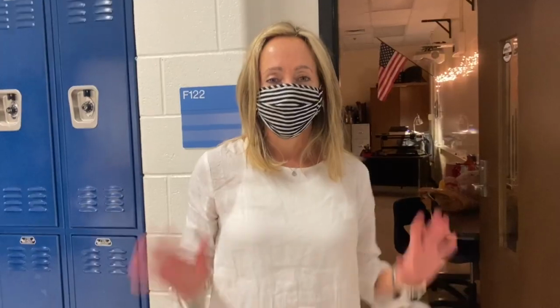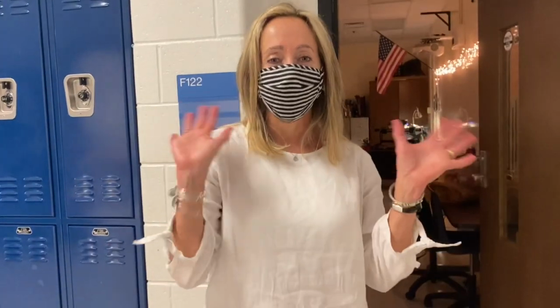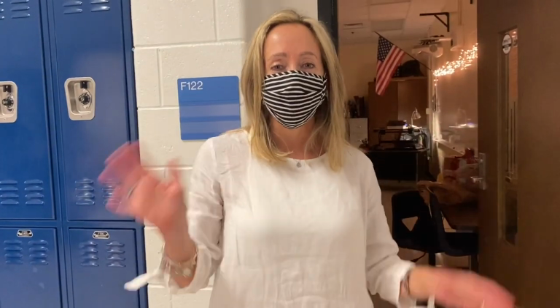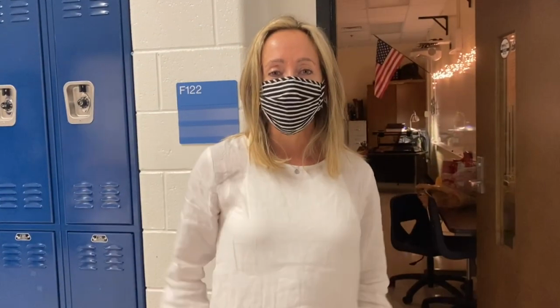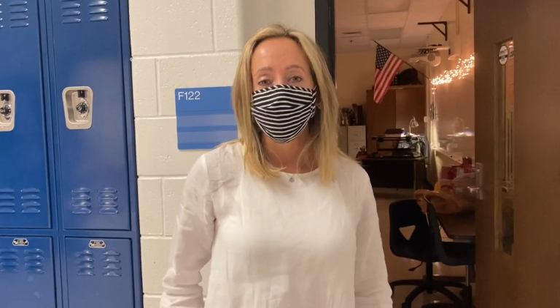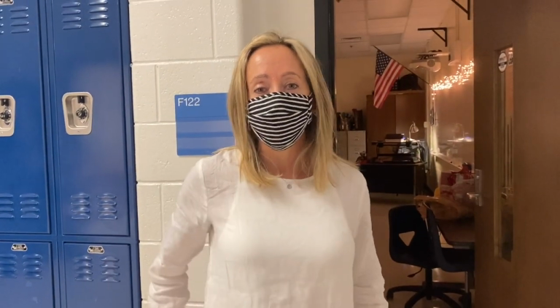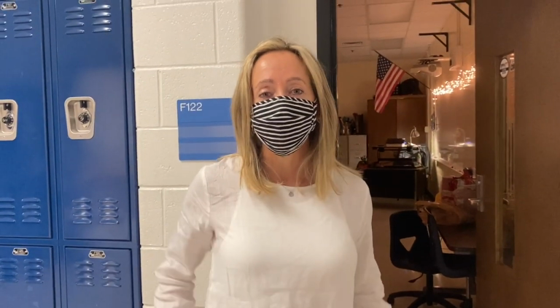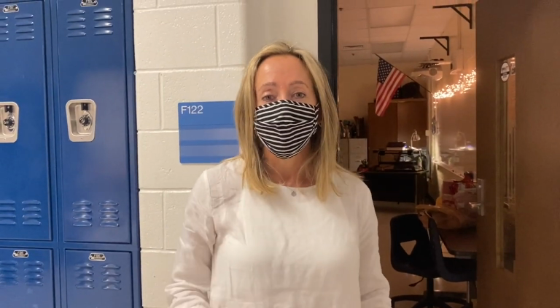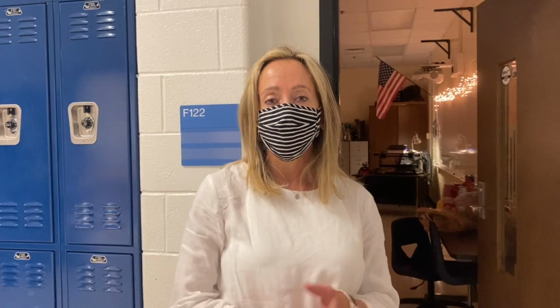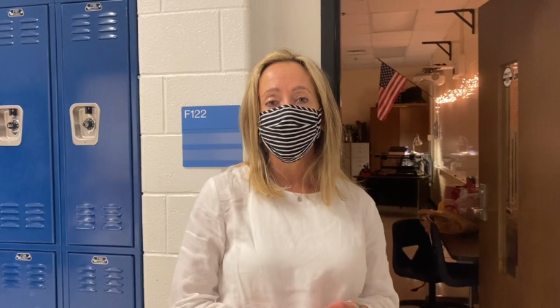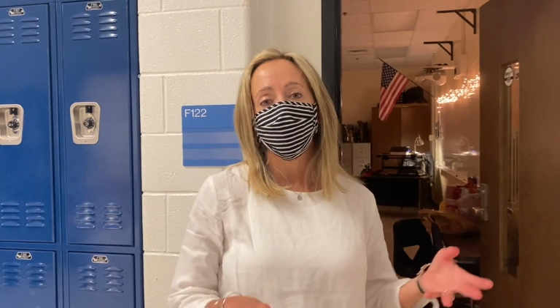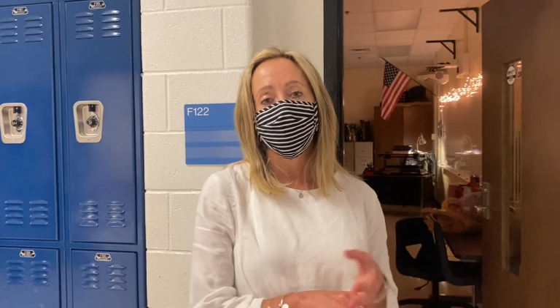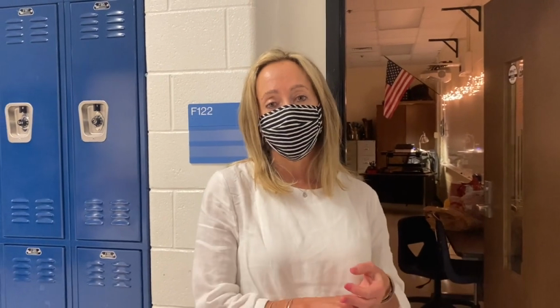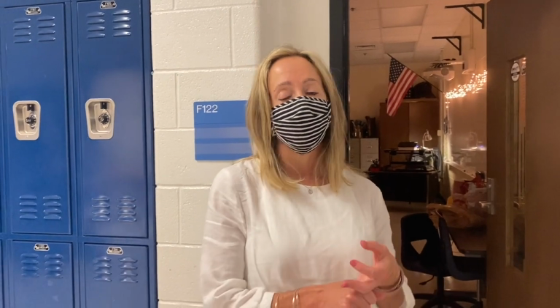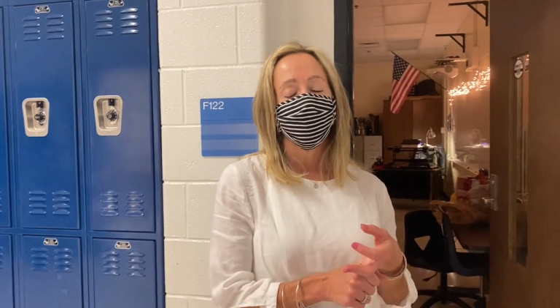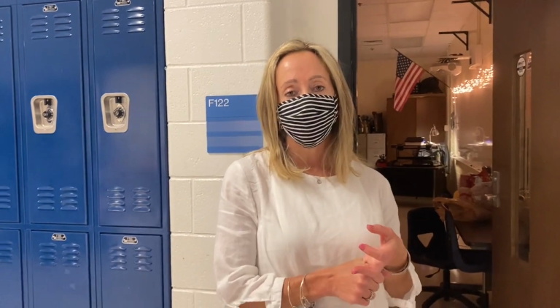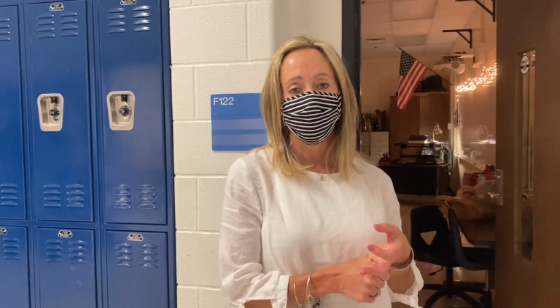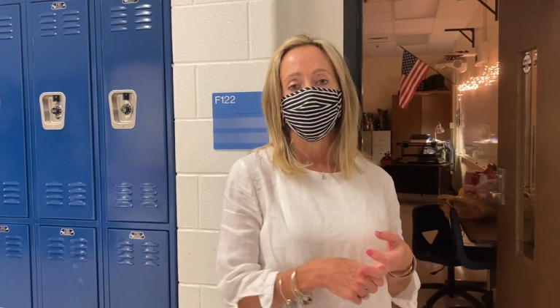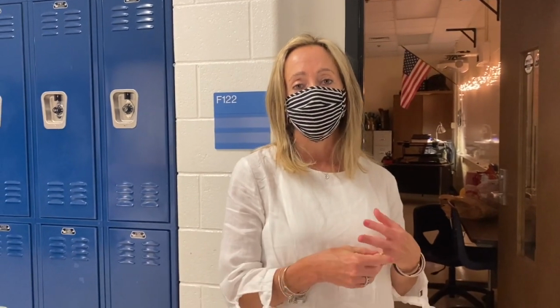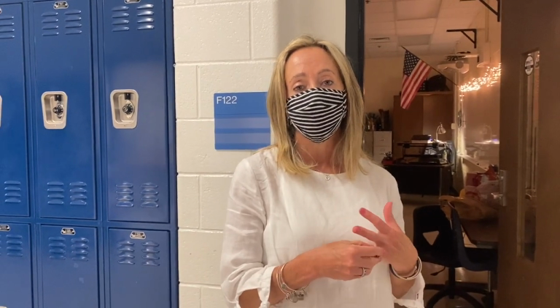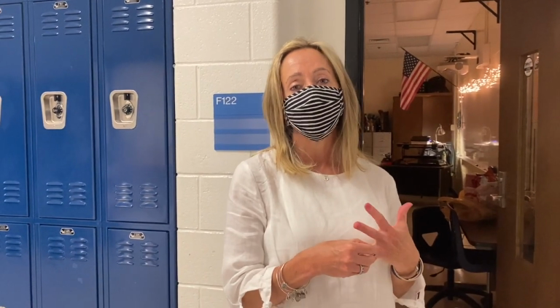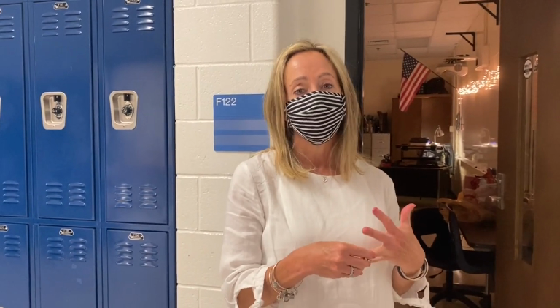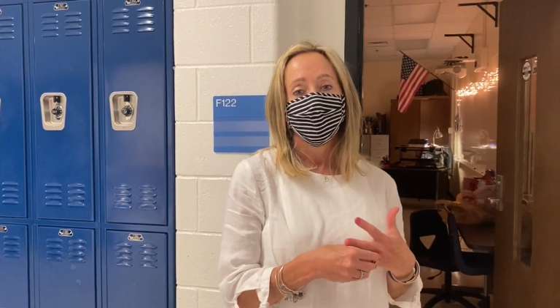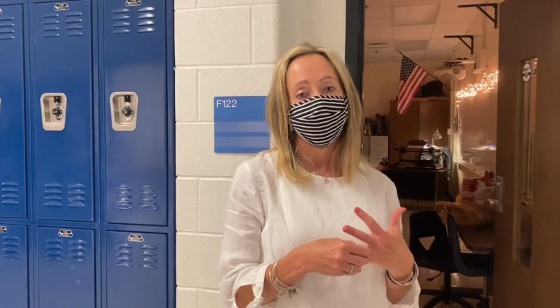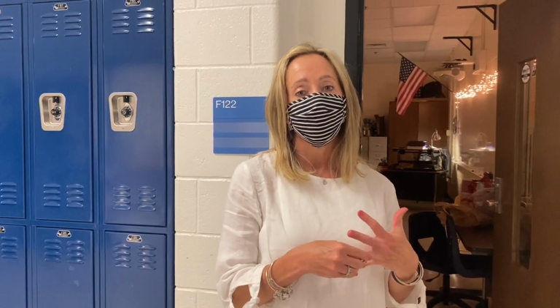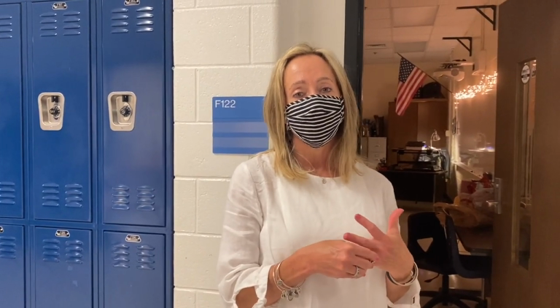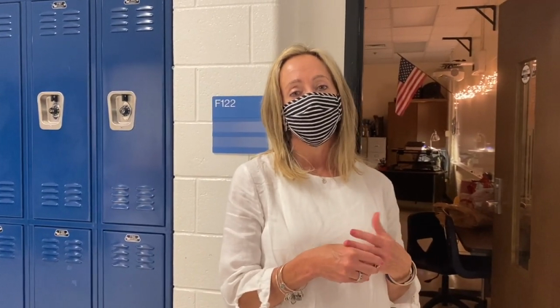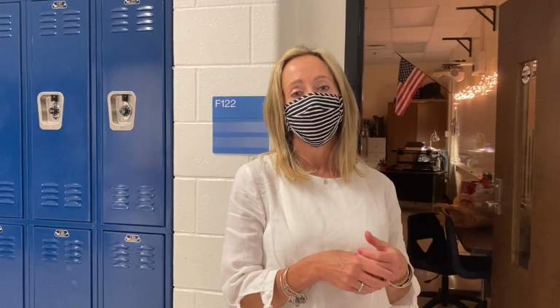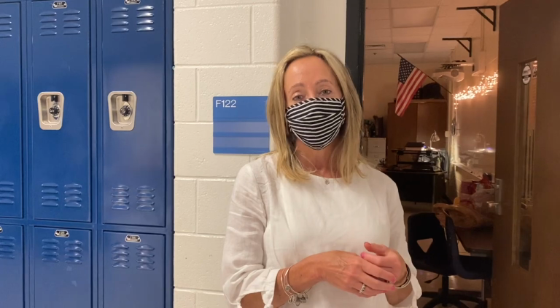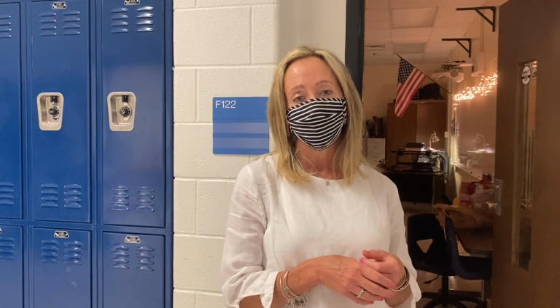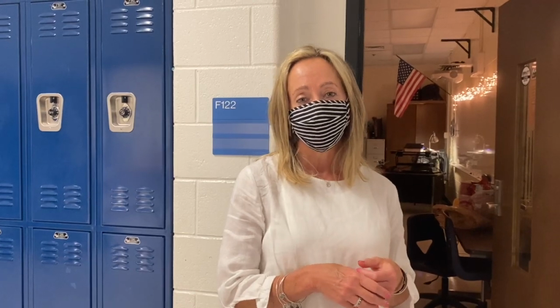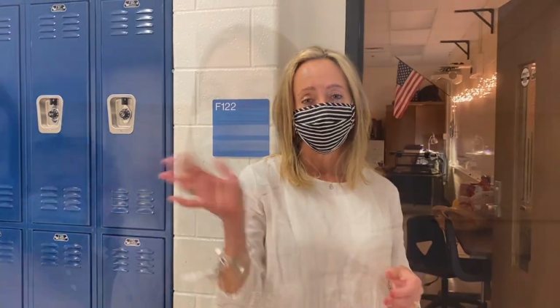Hi, I'm Ms. Novelli. I teach gov and AP gov, so almost exclusively freshman classes. We're excited to have you at Hooch next year. See ya!